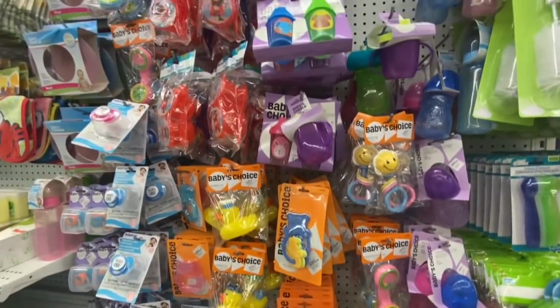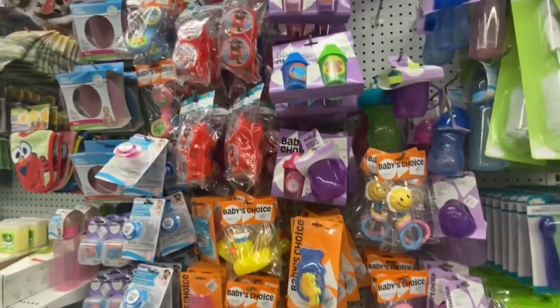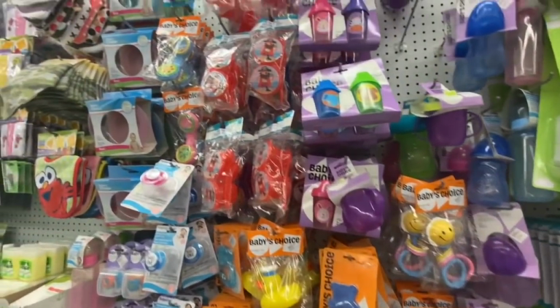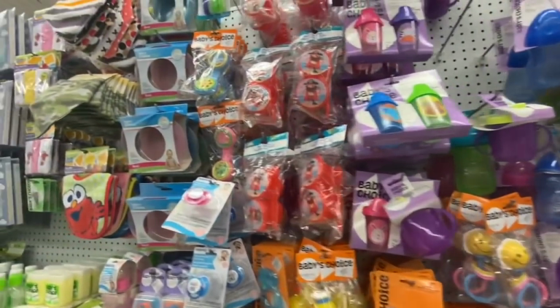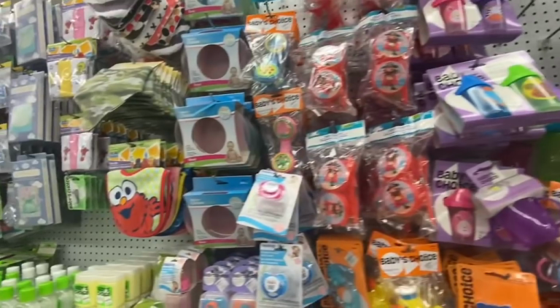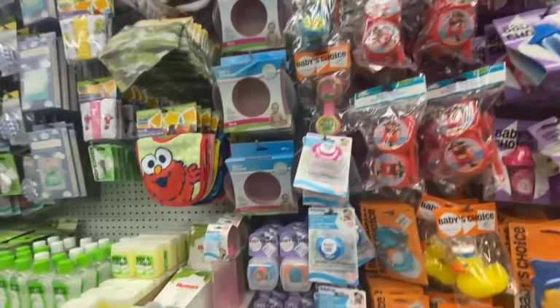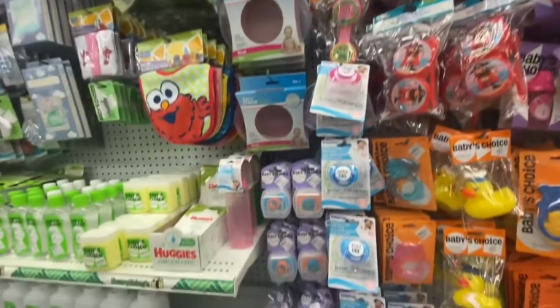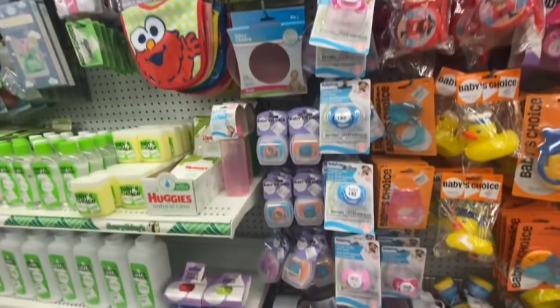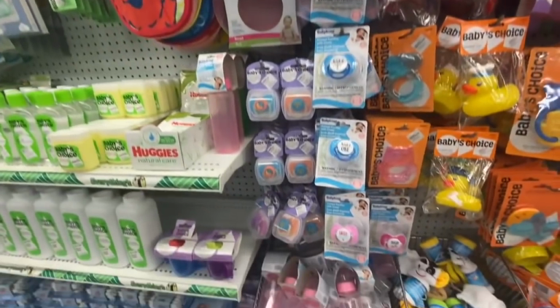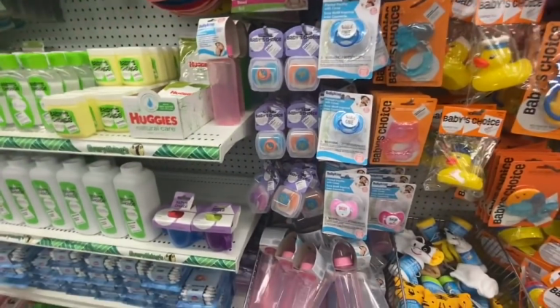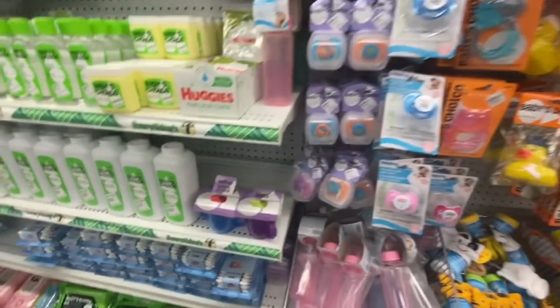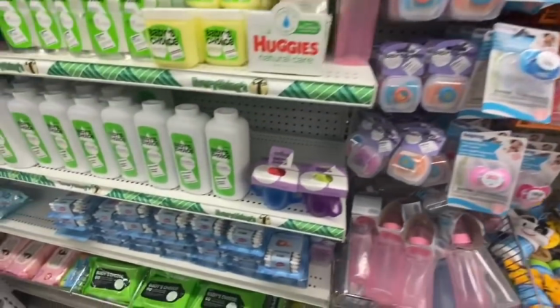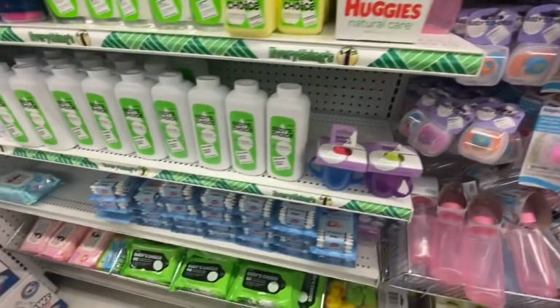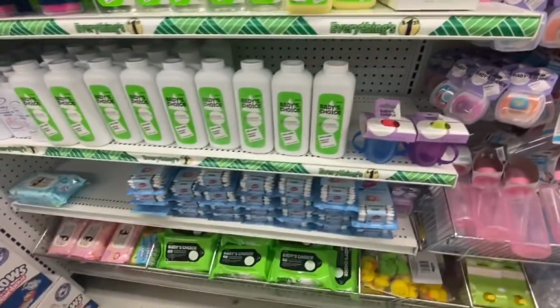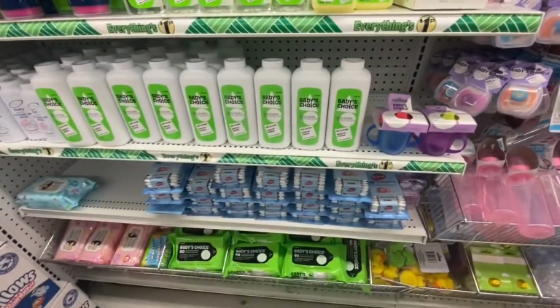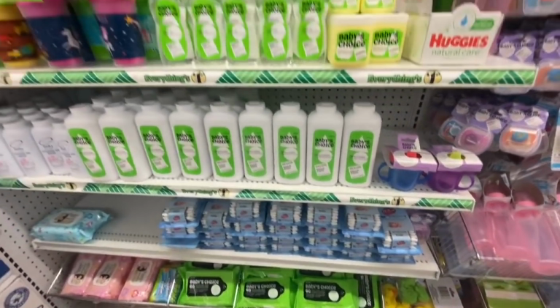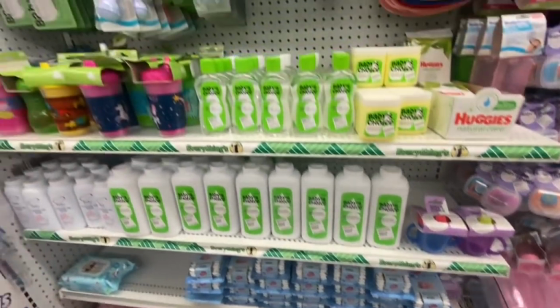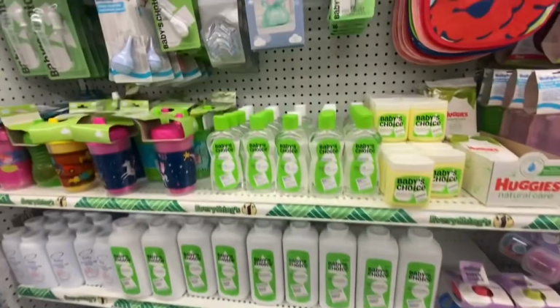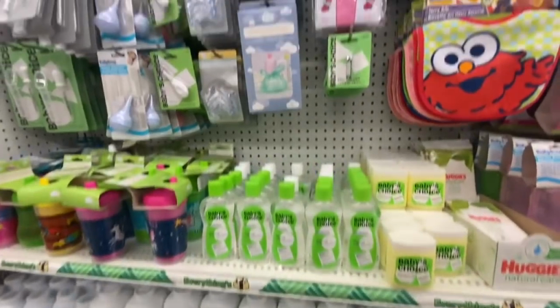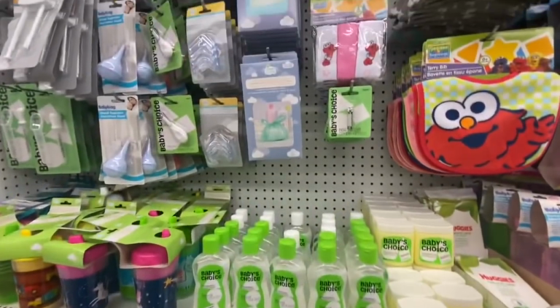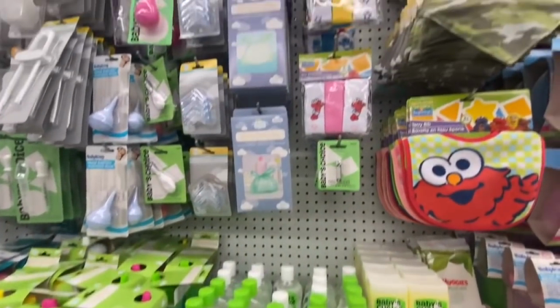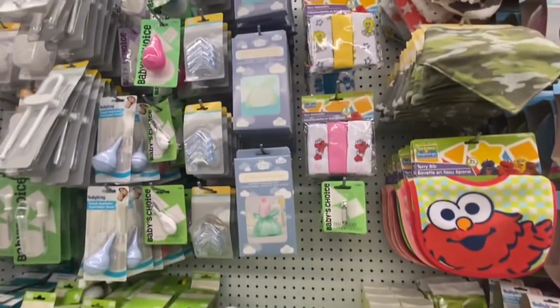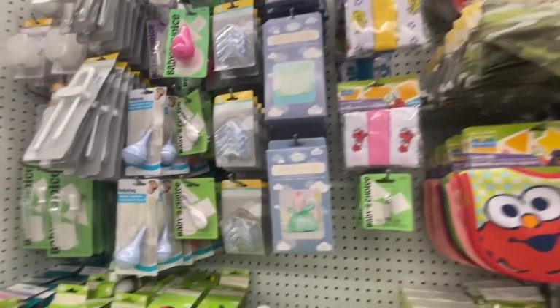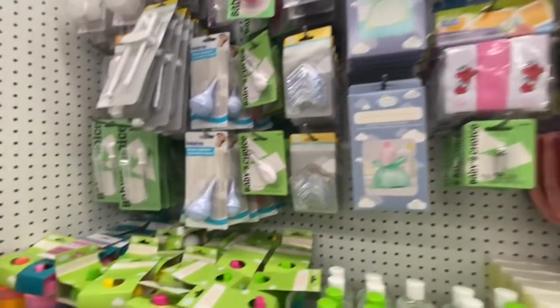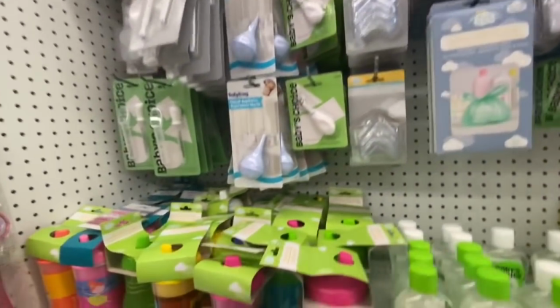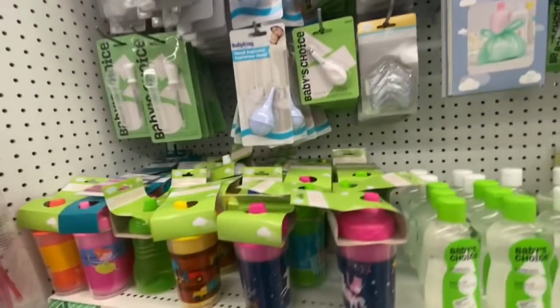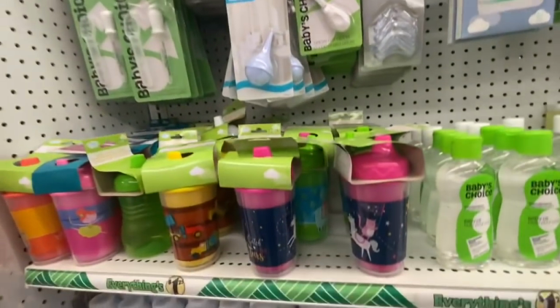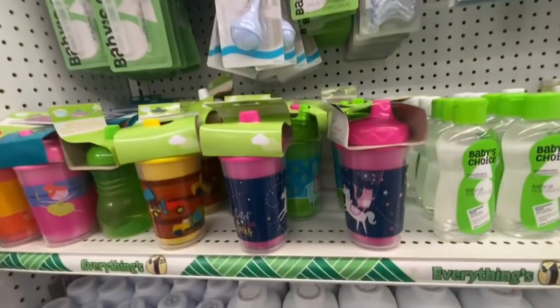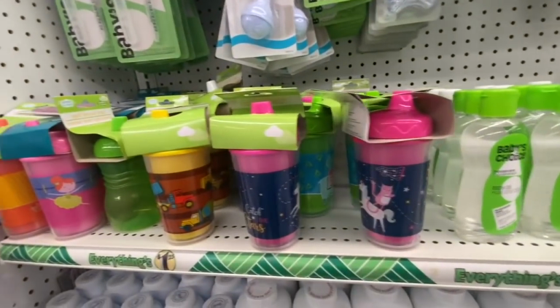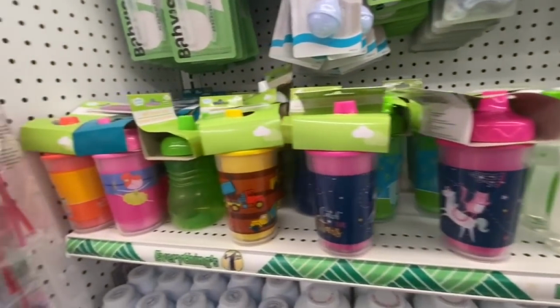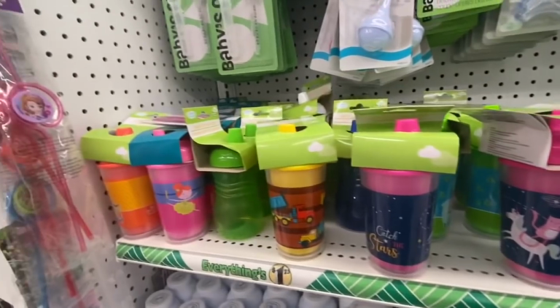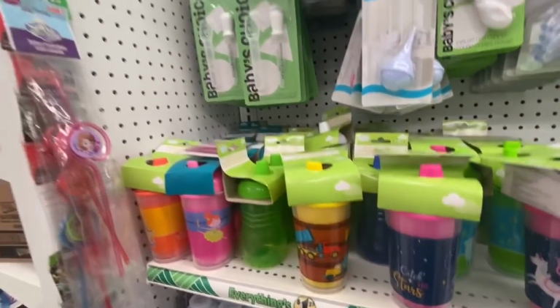Coming over to the baby section — lots of rattles, pacifiers, baby powder, baby lotion, some washcloths, and sippy cups.